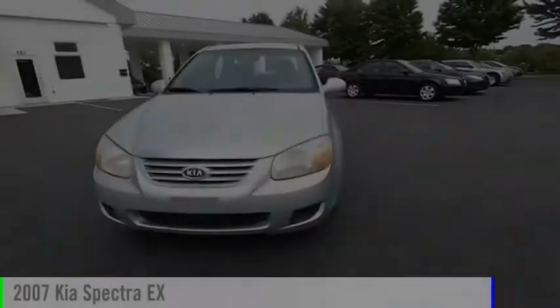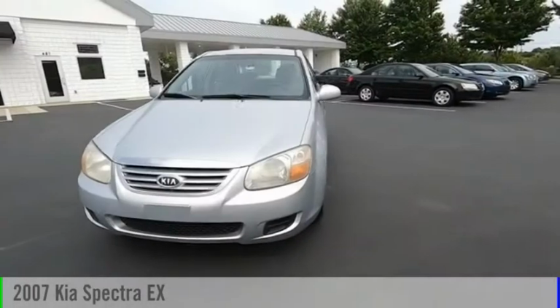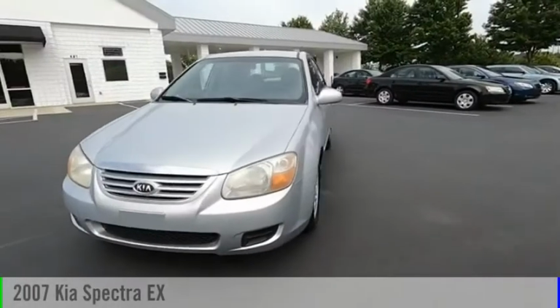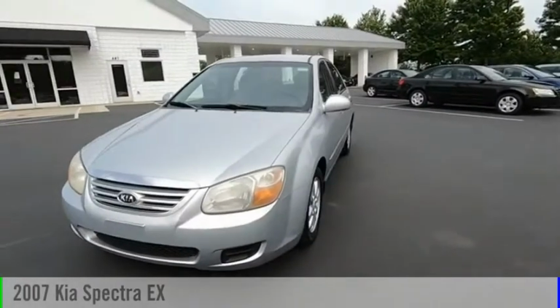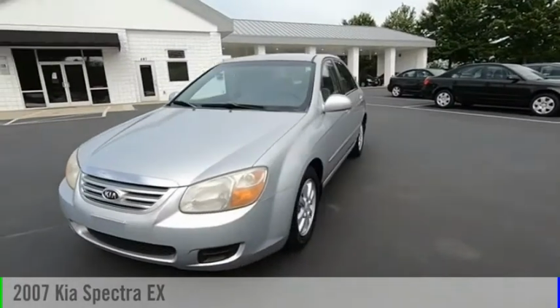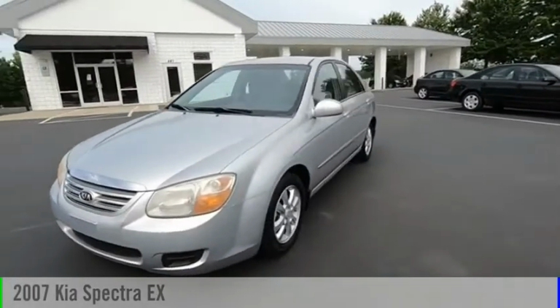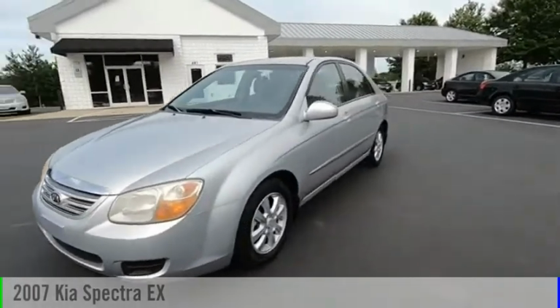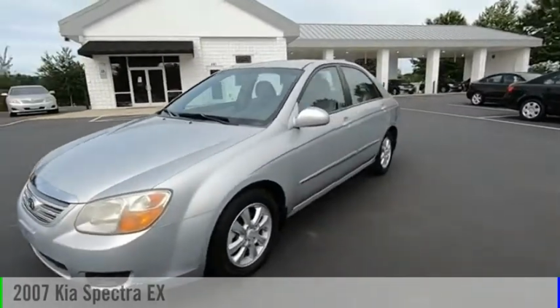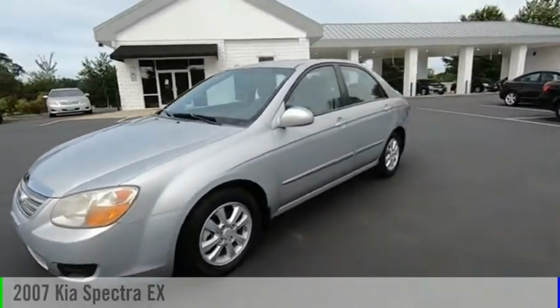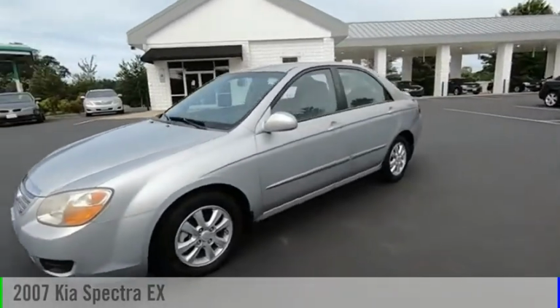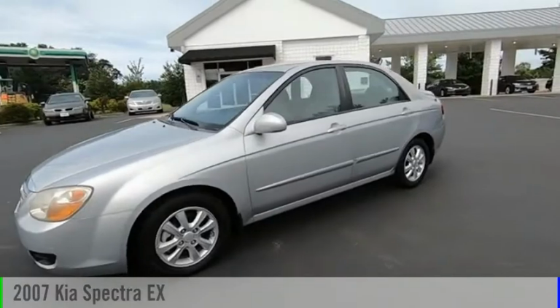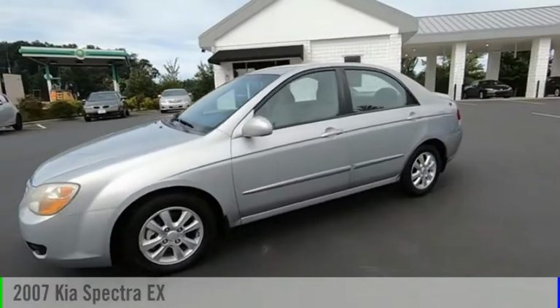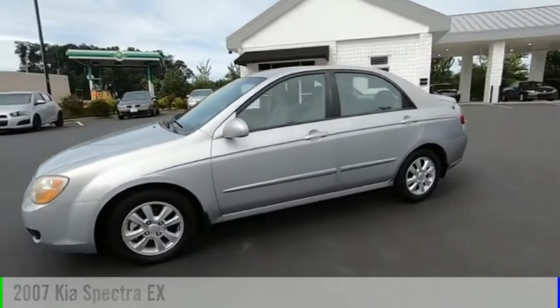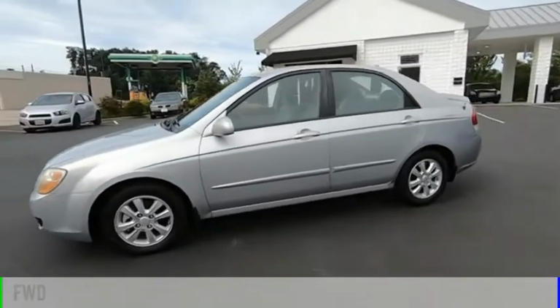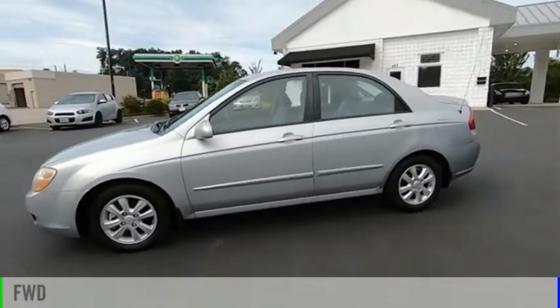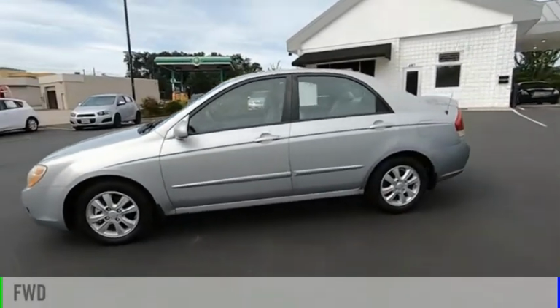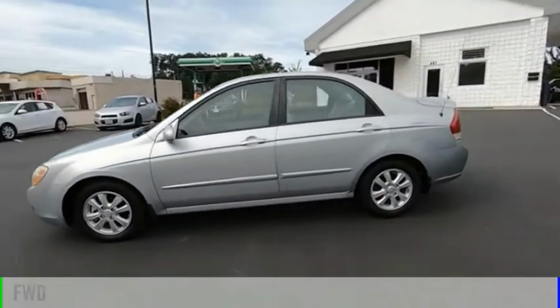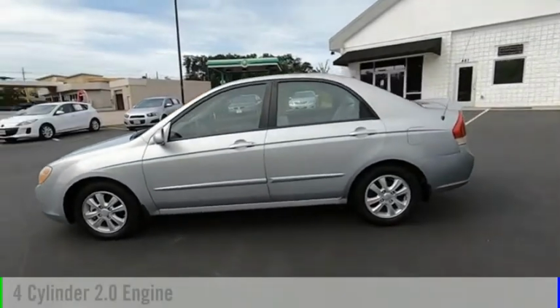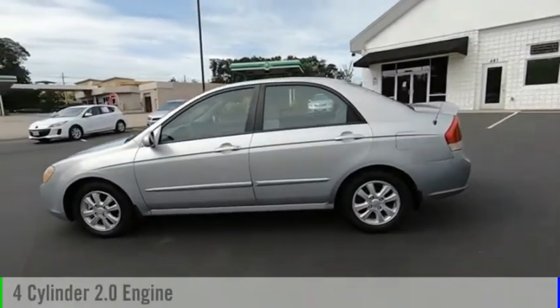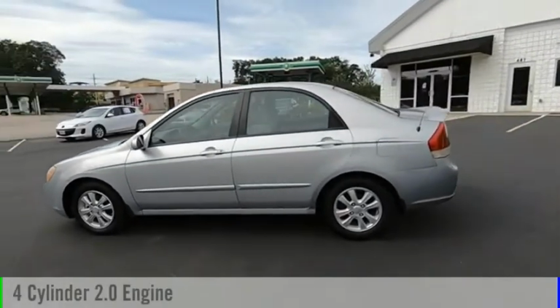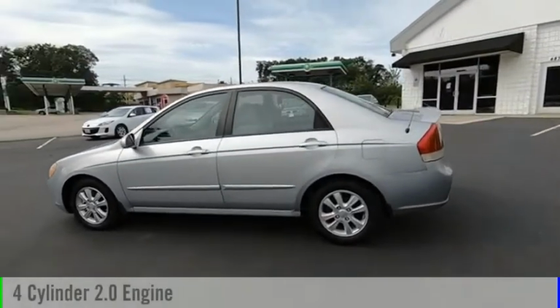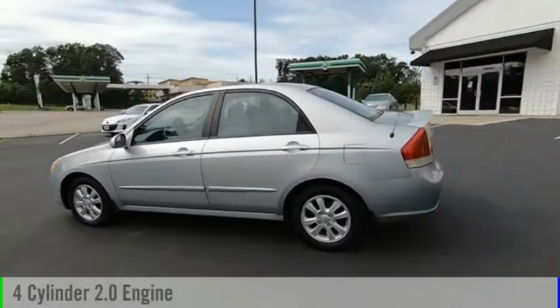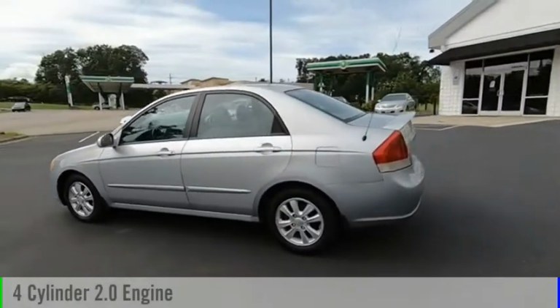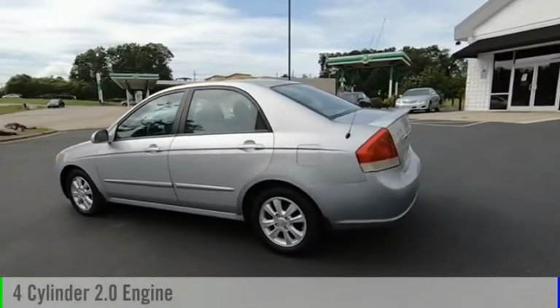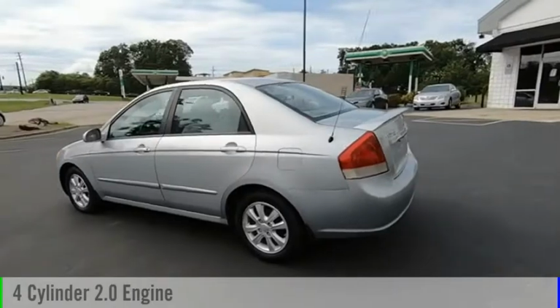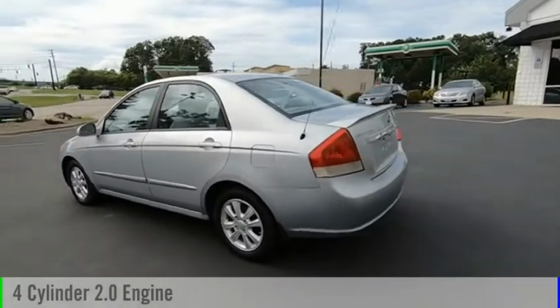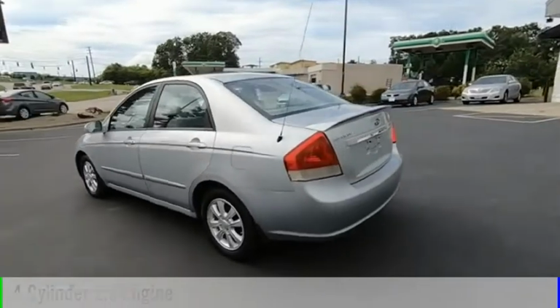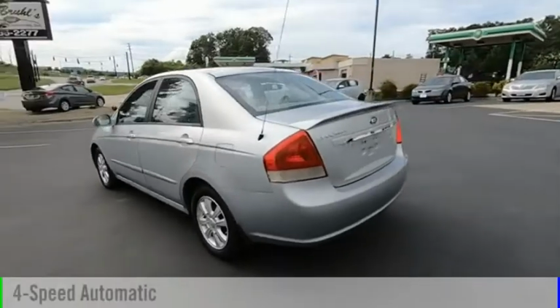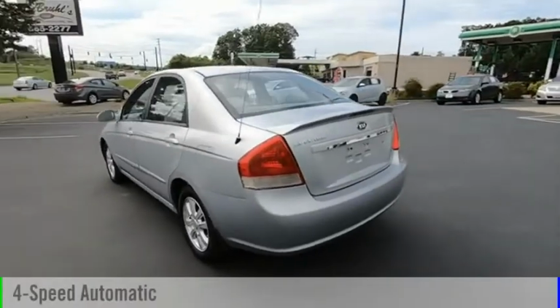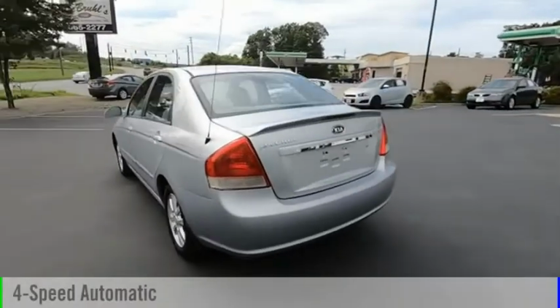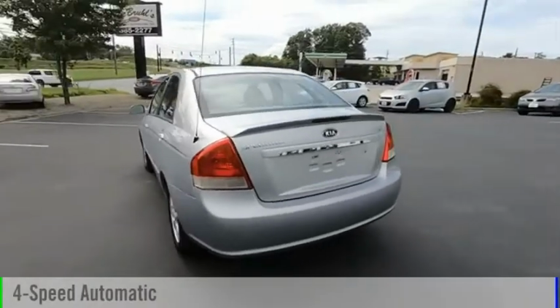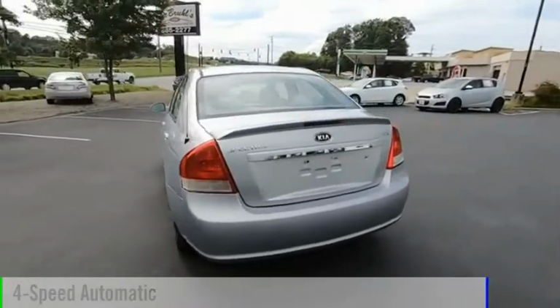Take a ride in the 2007 Spectra. This vehicle is powered by a front-wheel drive, four-cylinder, 2.0-liter engine, and comes with a four-speed automatic transmission.